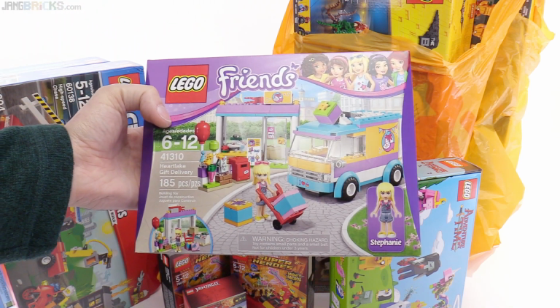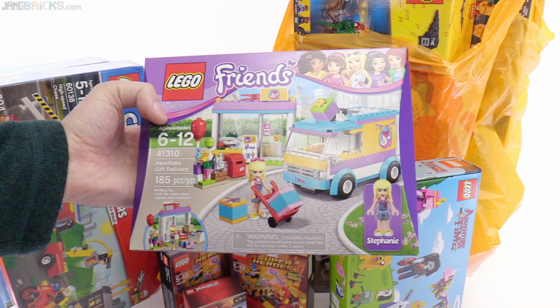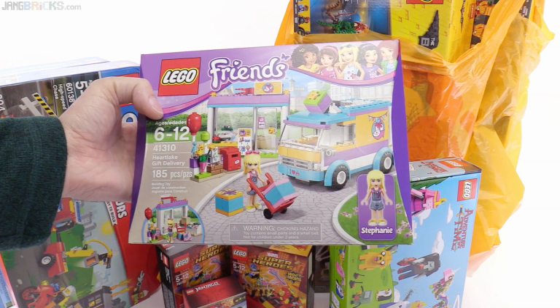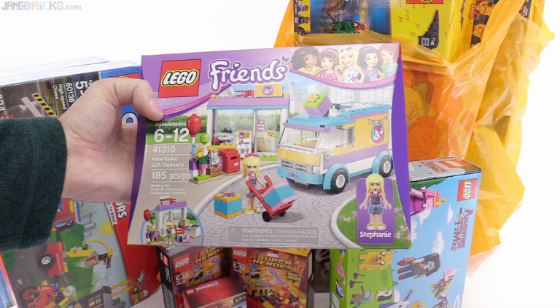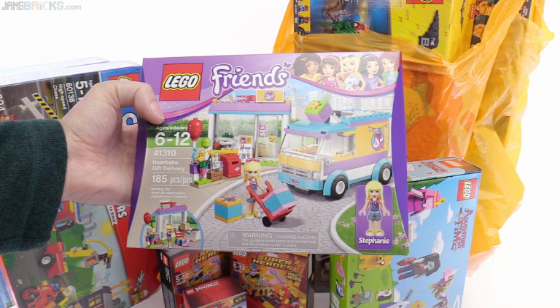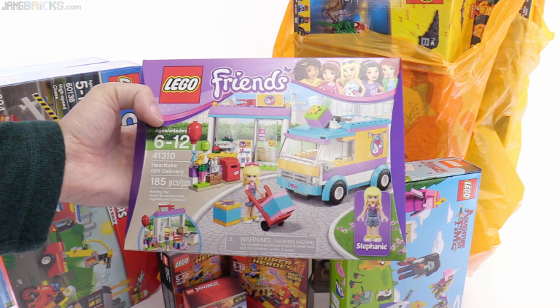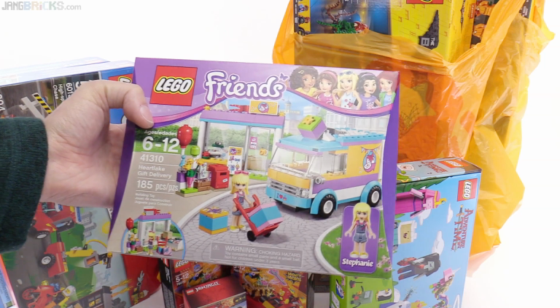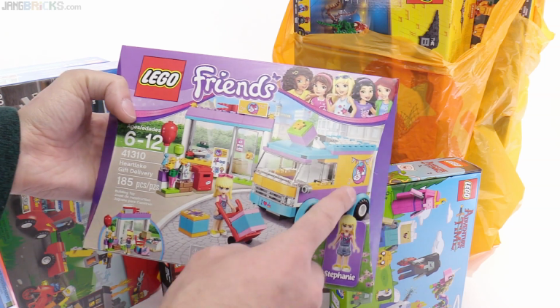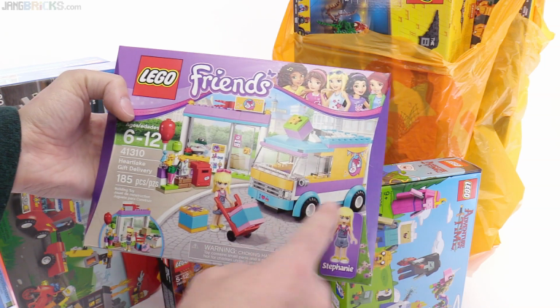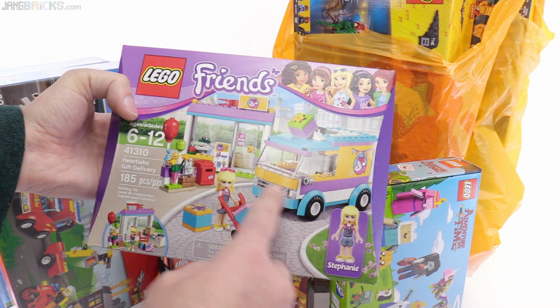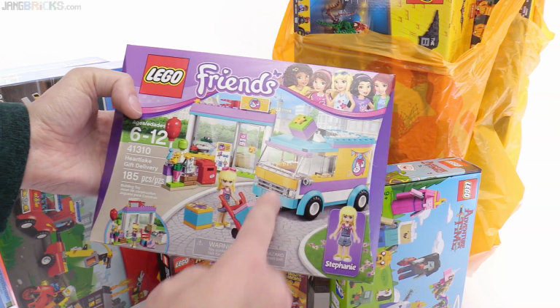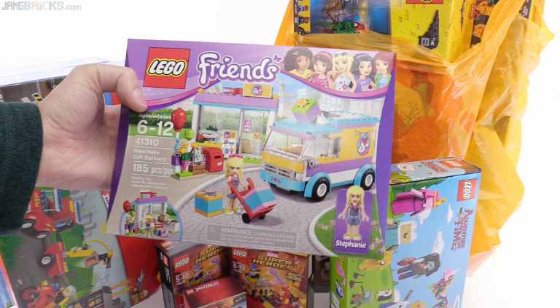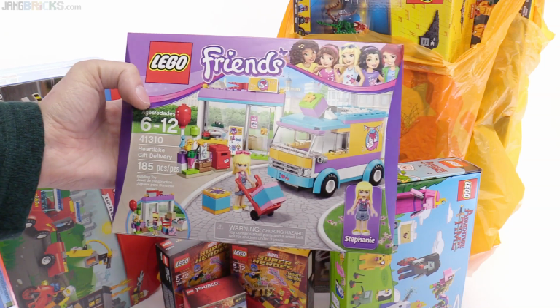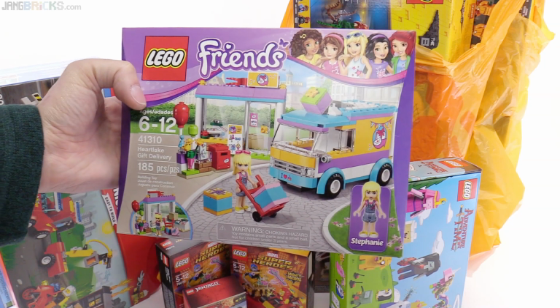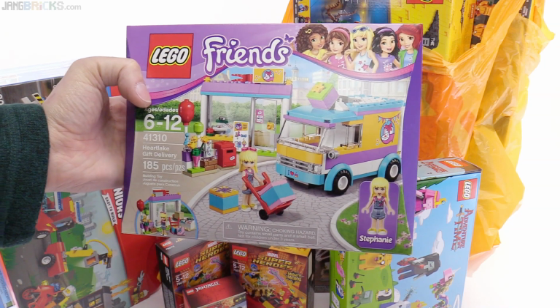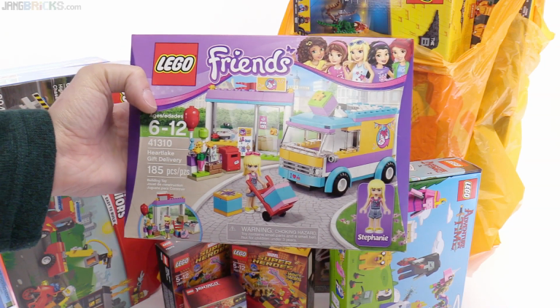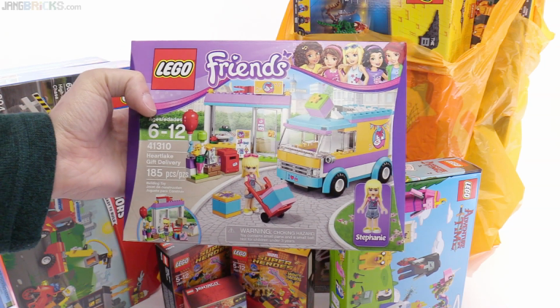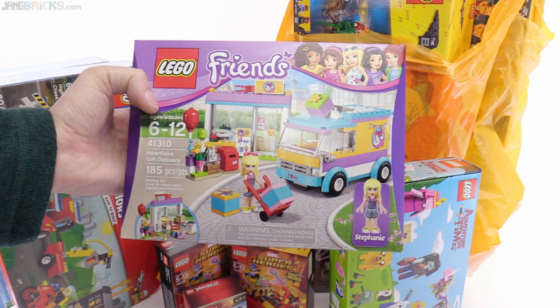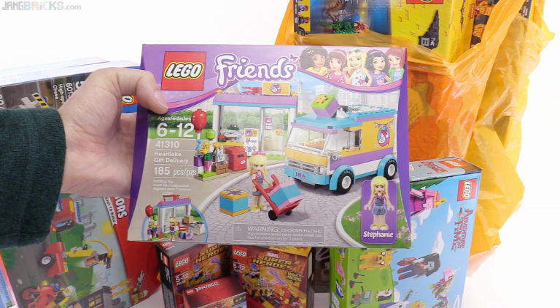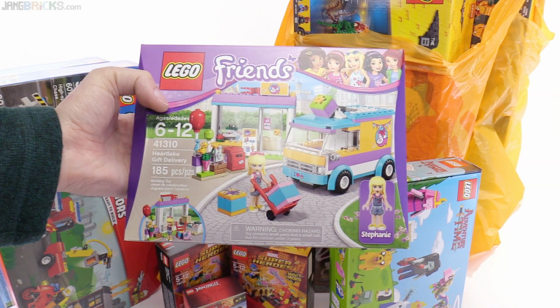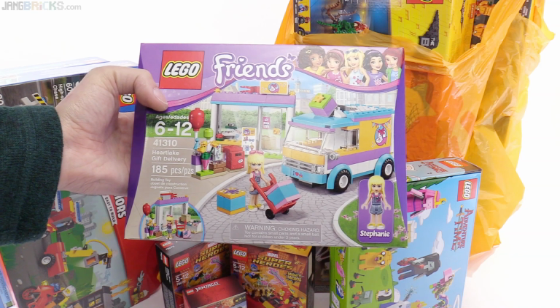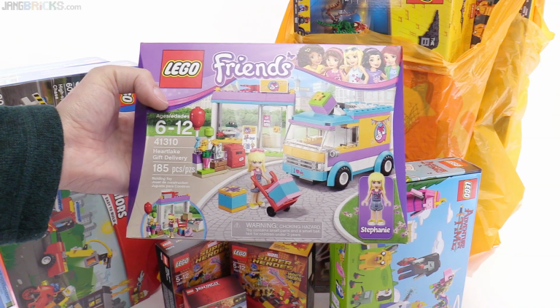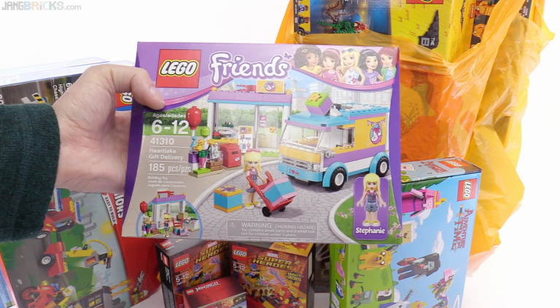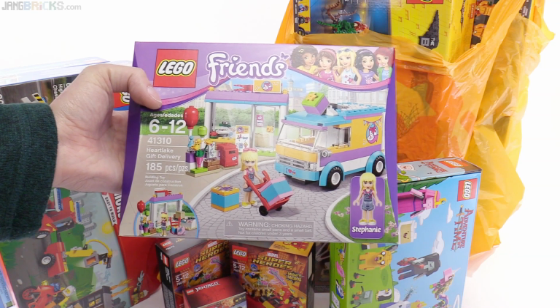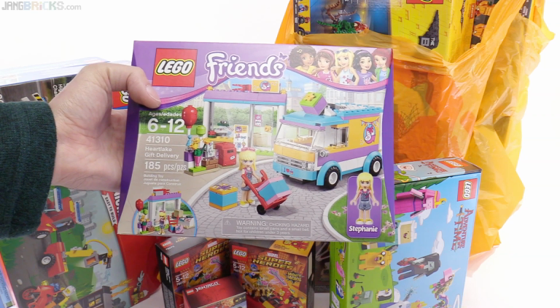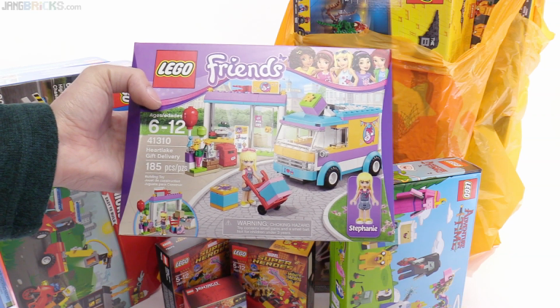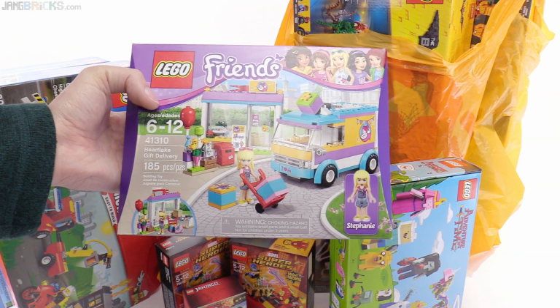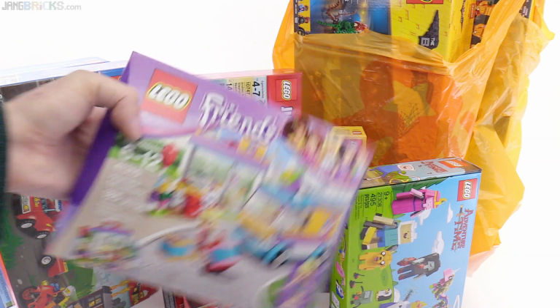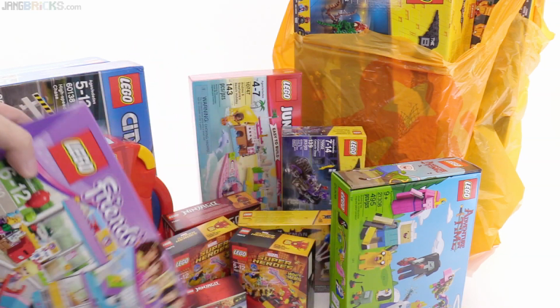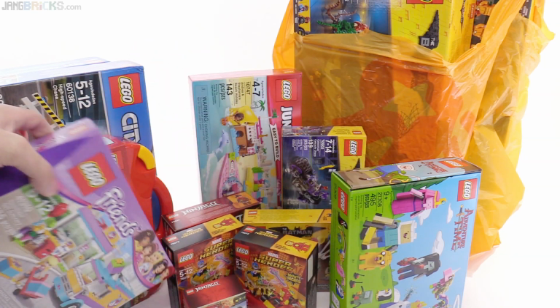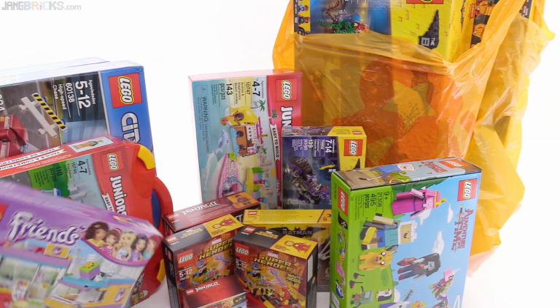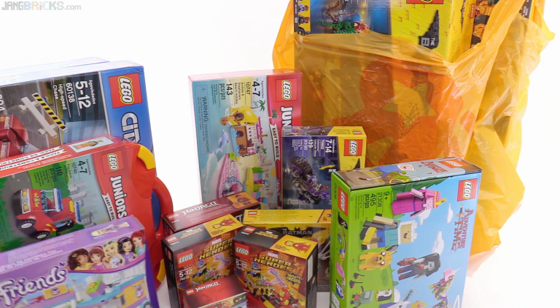That looks pretty decent. I'm not a huge fan of the color scheme on the truck, but the builds look good to me. And once again — the stickers. Always with the stickers.